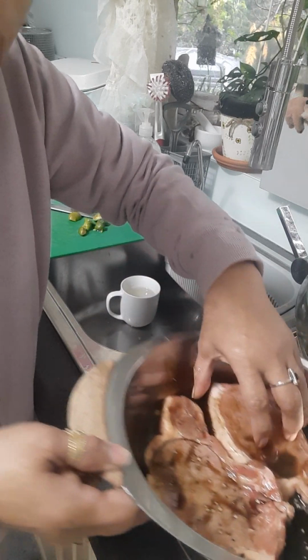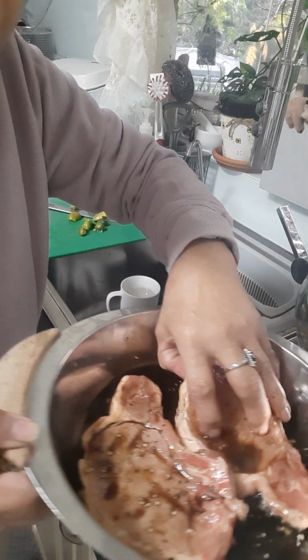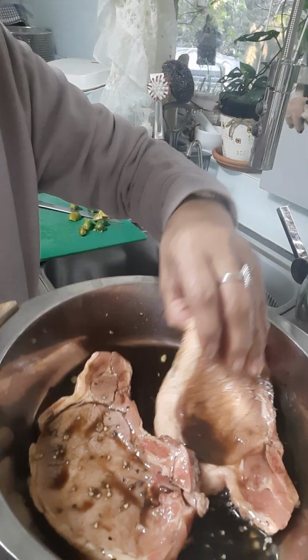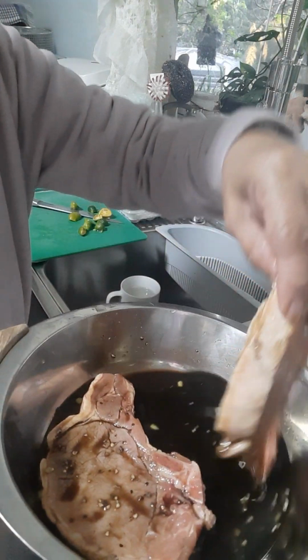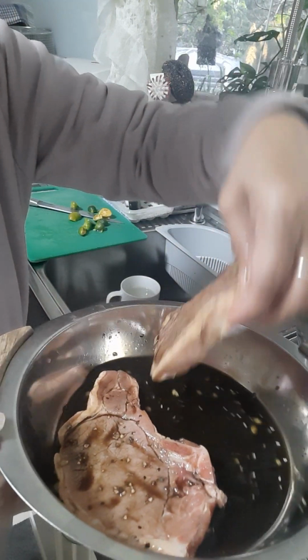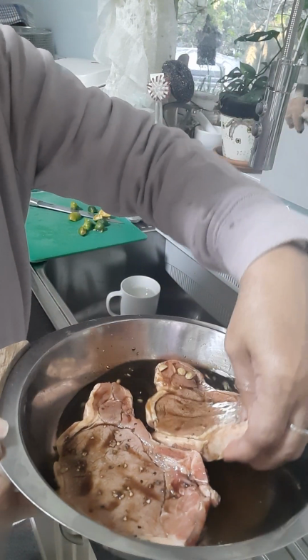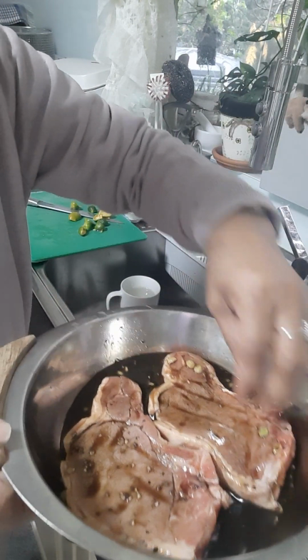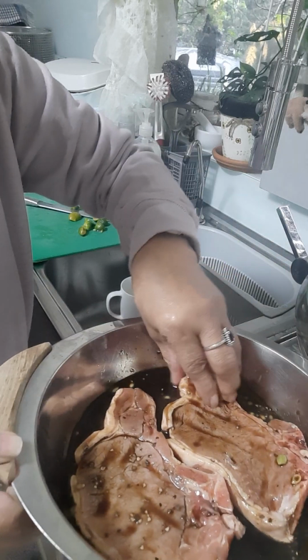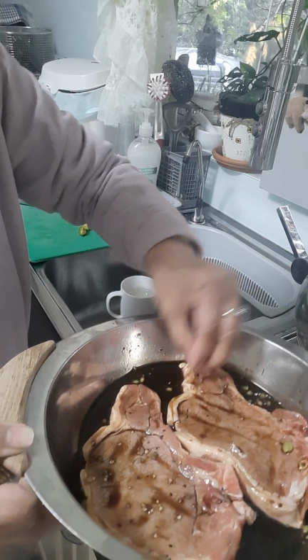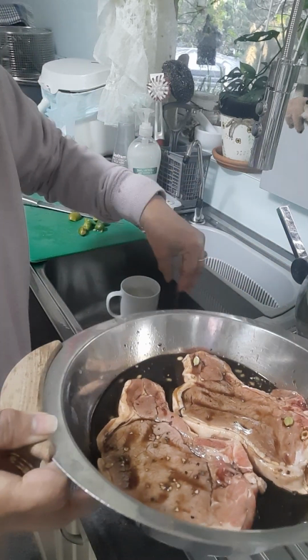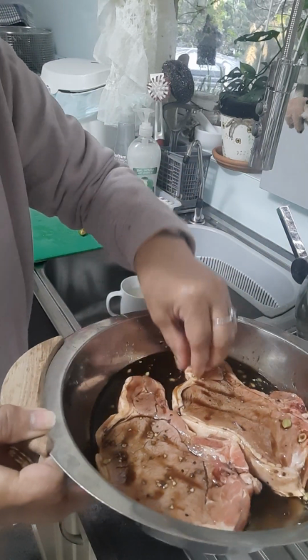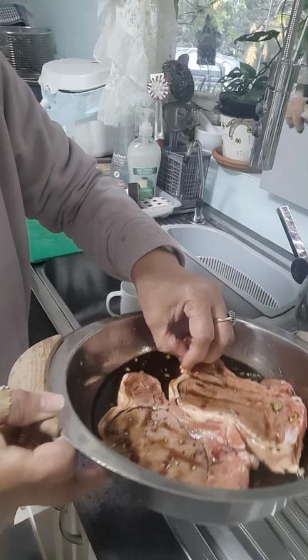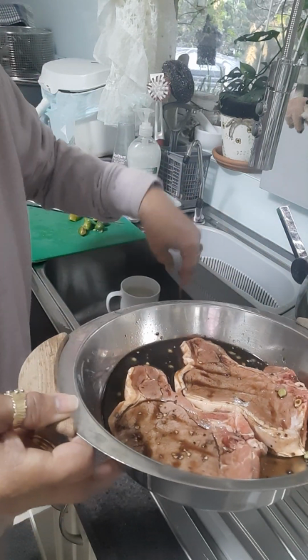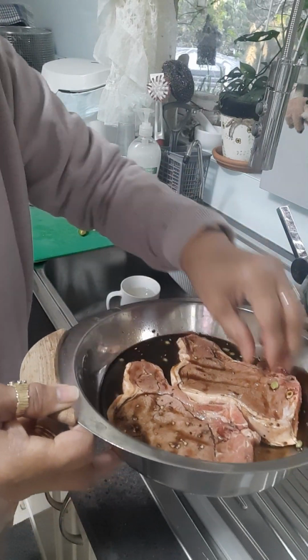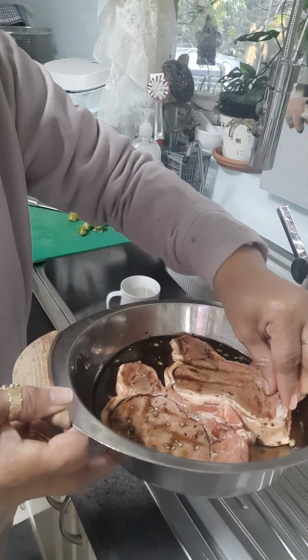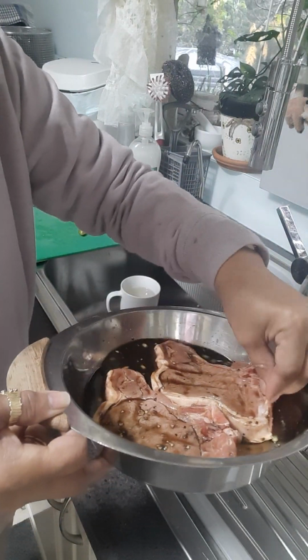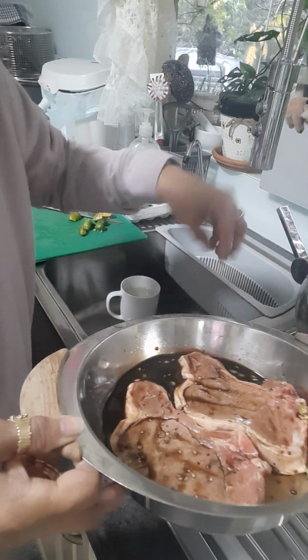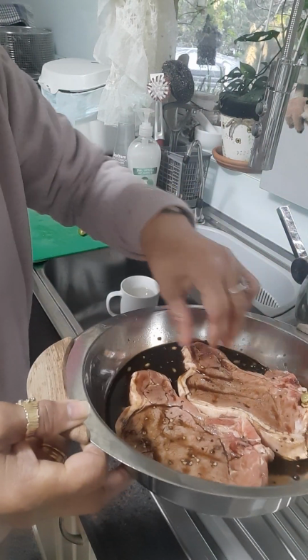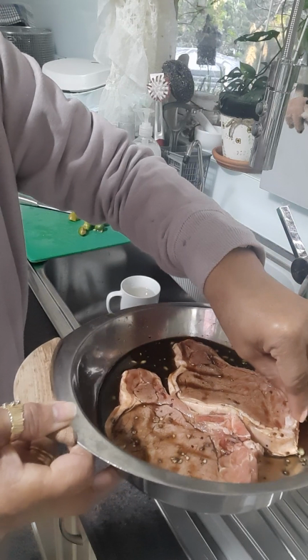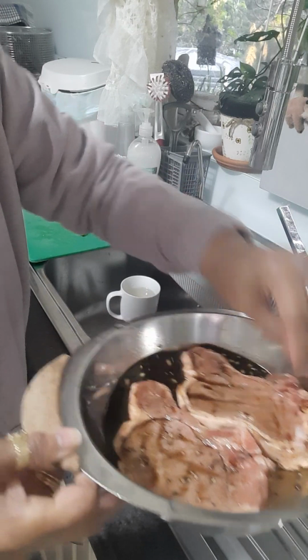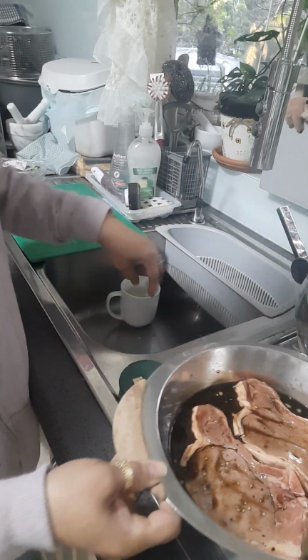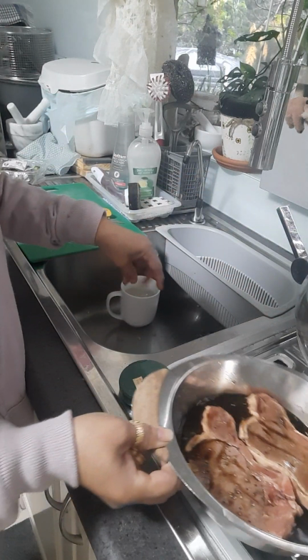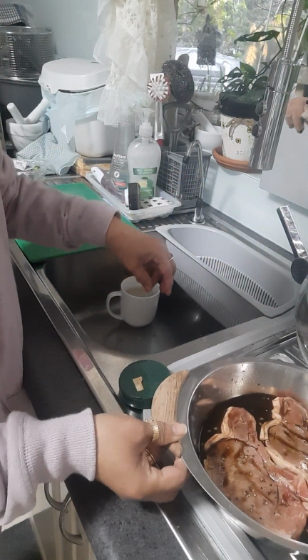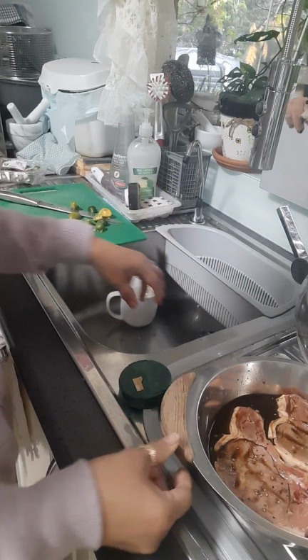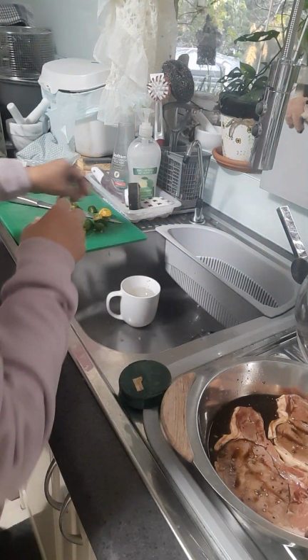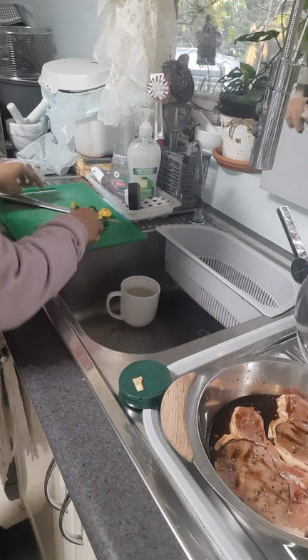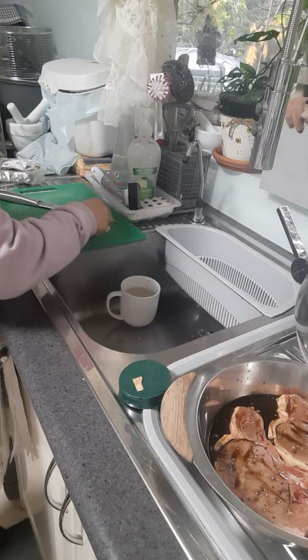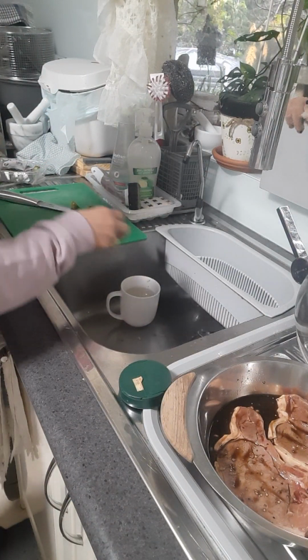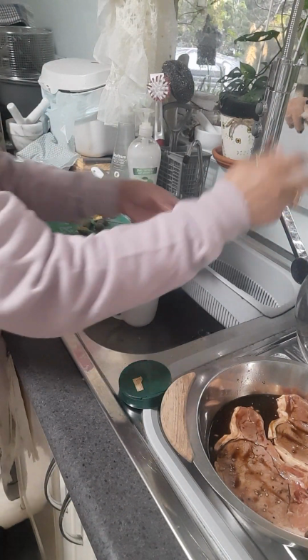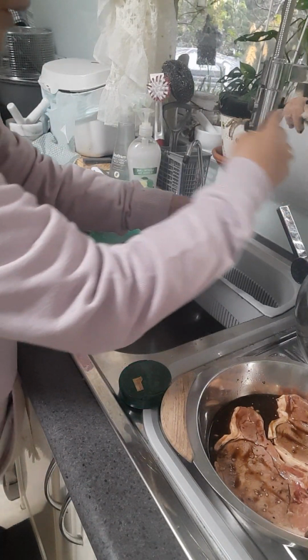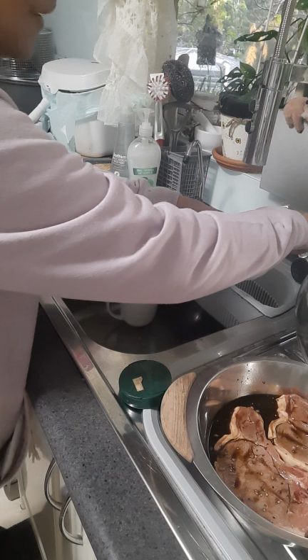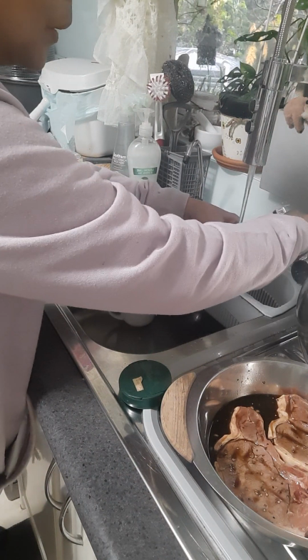Pork chop ayan, tamang-tama lang sa akin. Manipis naman sya kaya okay lang yan, and then lagyan natin sya ng dinikdik na bawang.